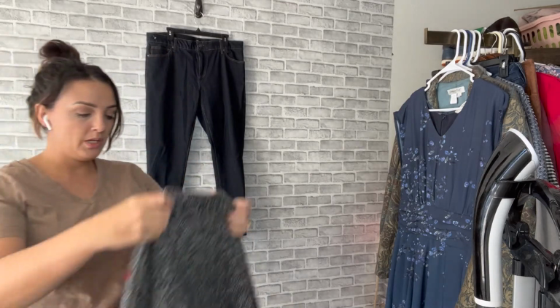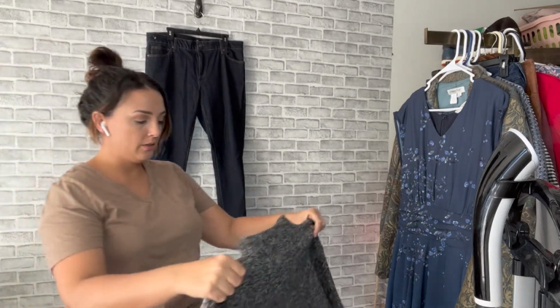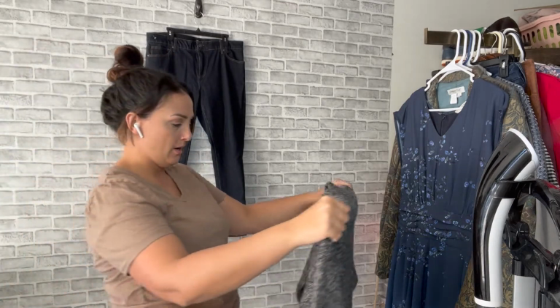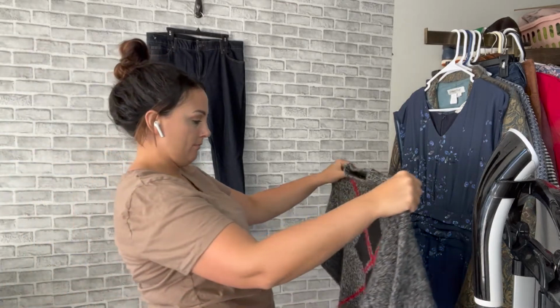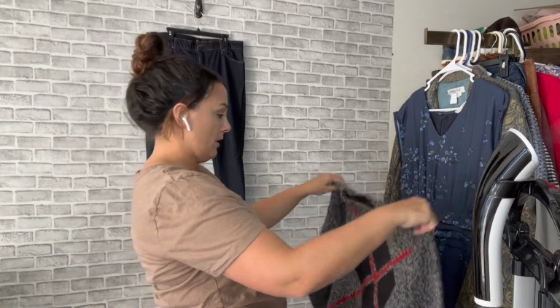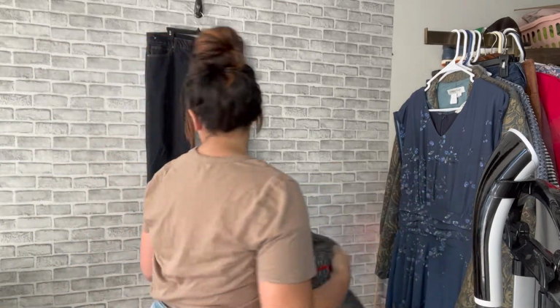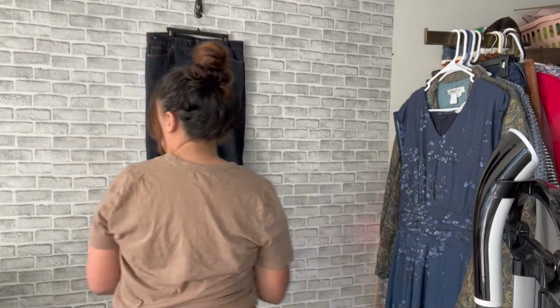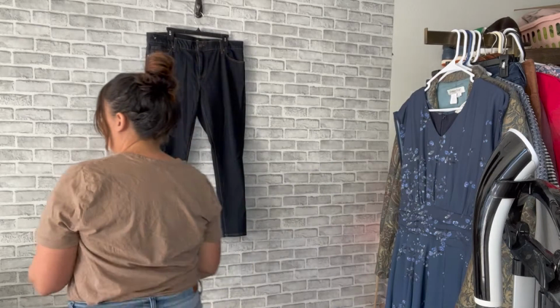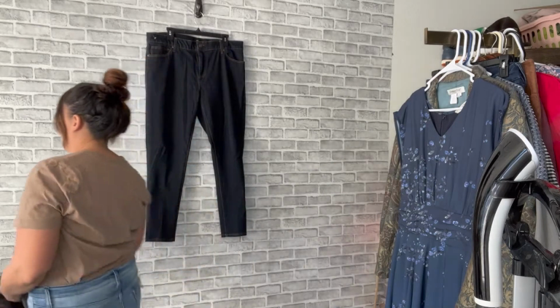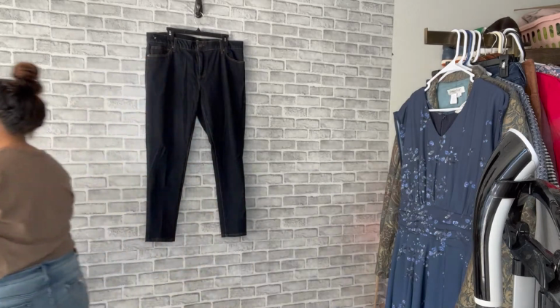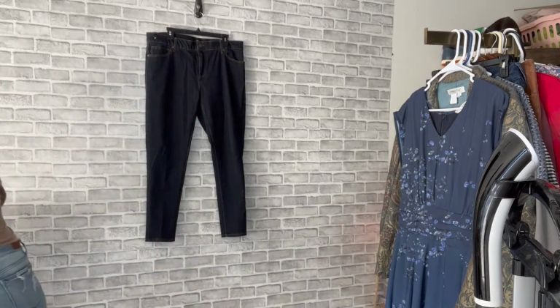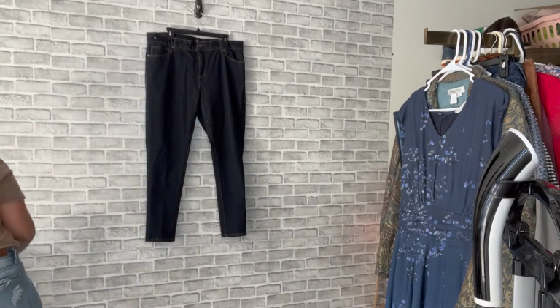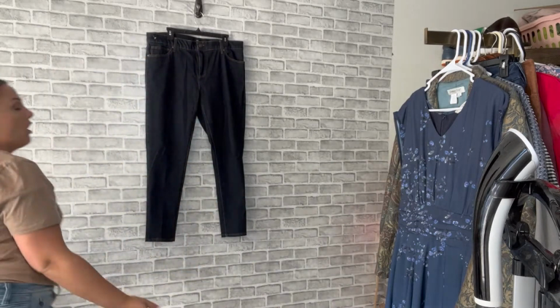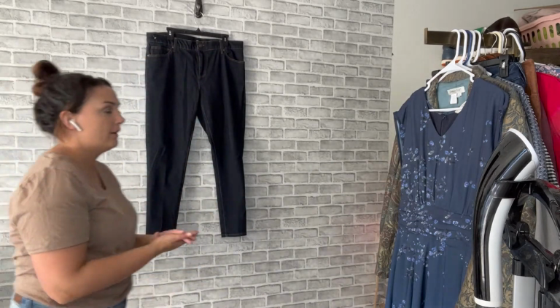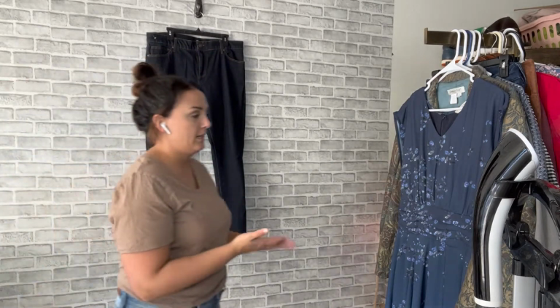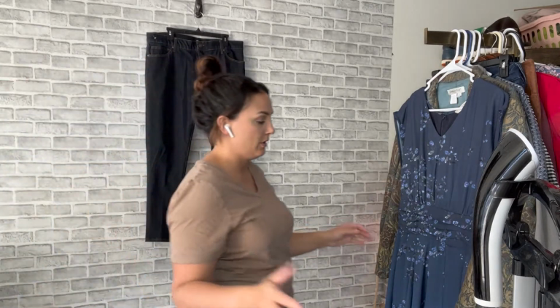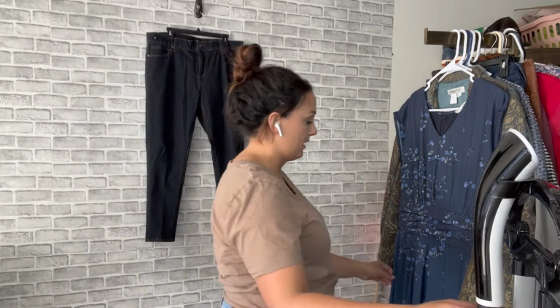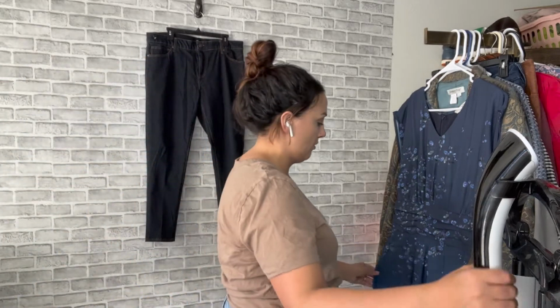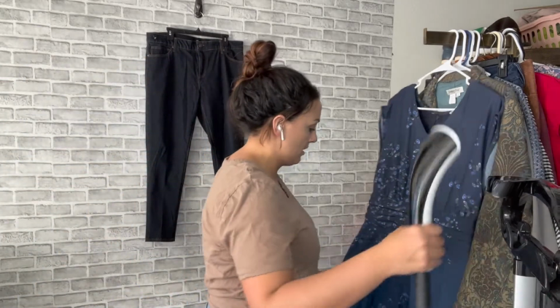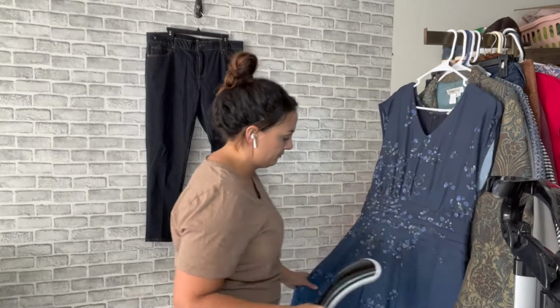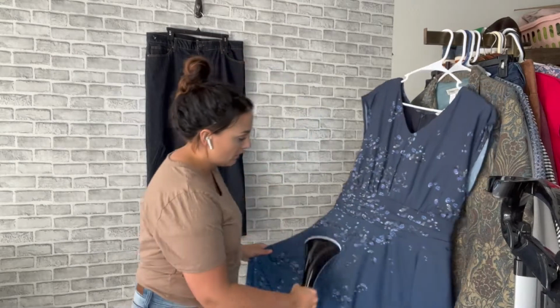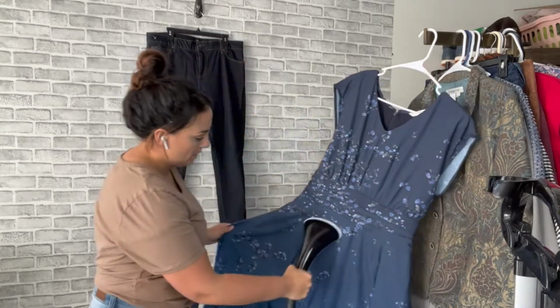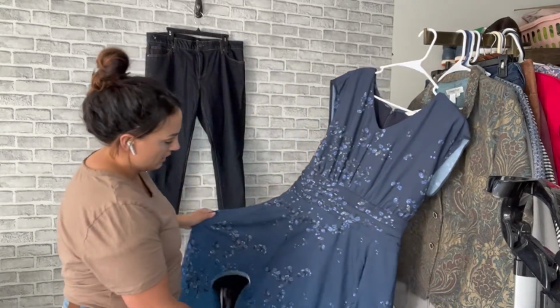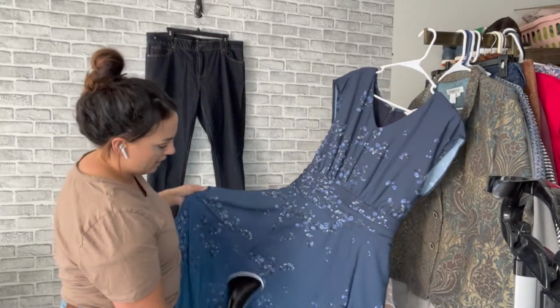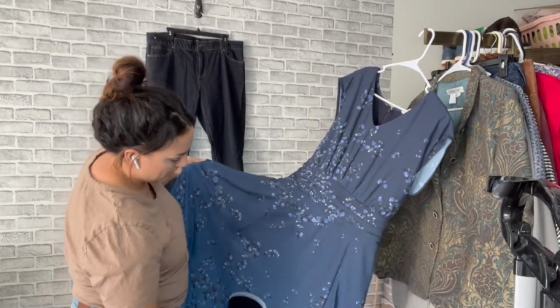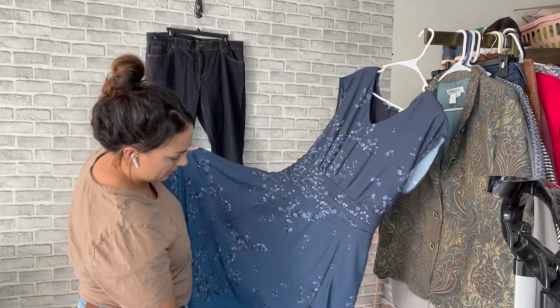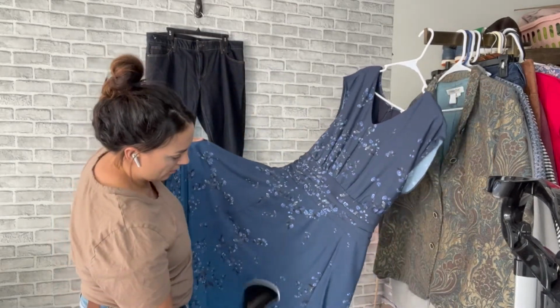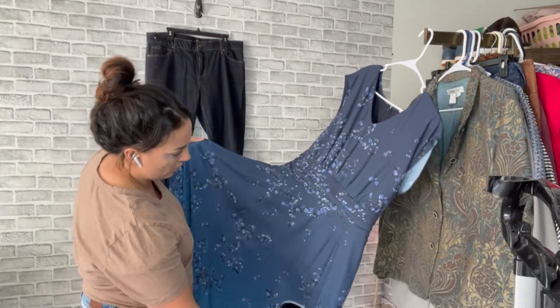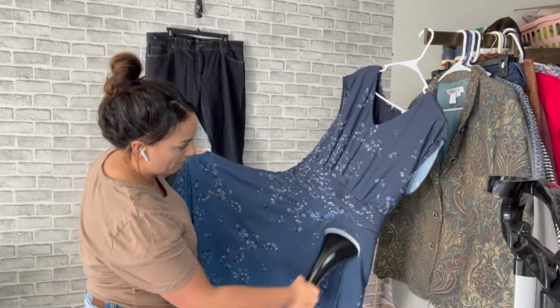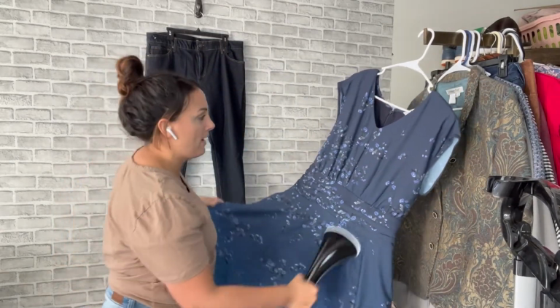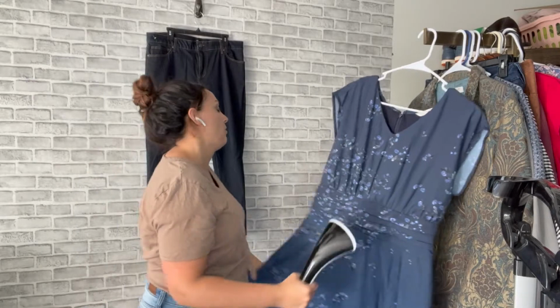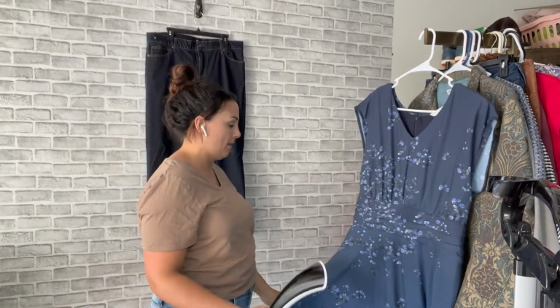We usually have Tide sticks on hand — I use the Tide sticks and the Tide wipes. We buy them in bulk on Amazon. Love those.